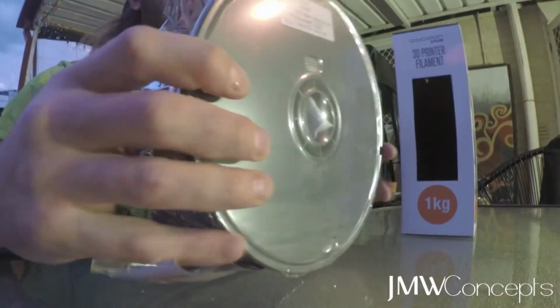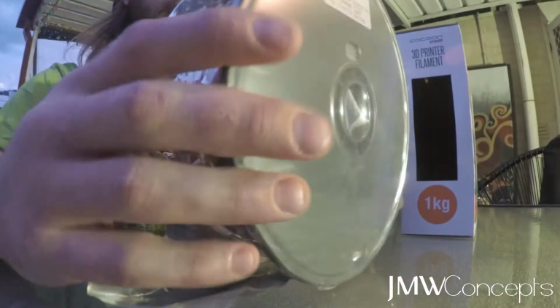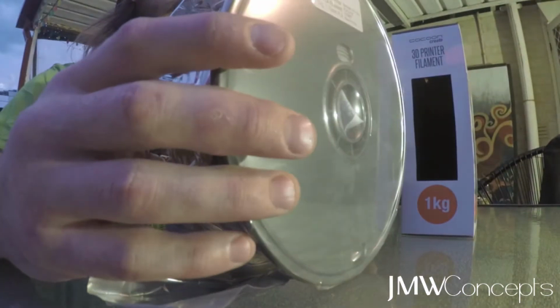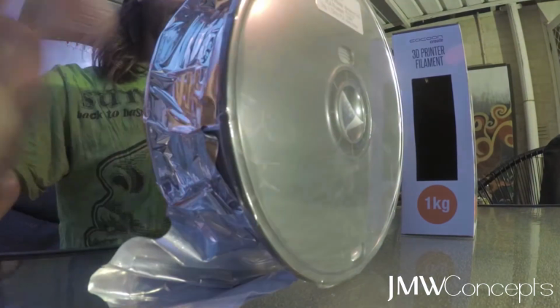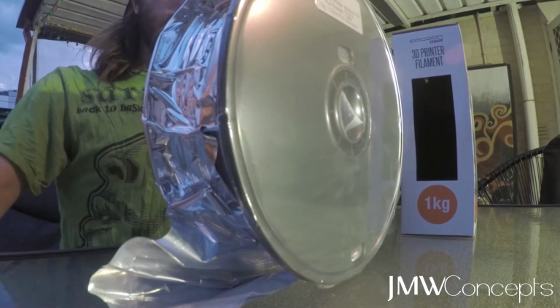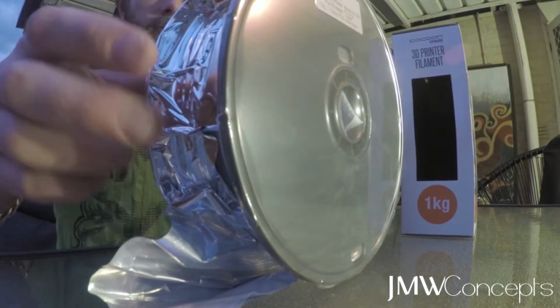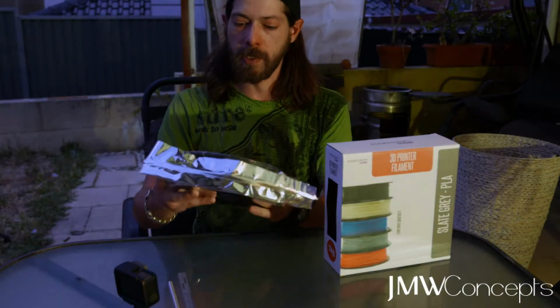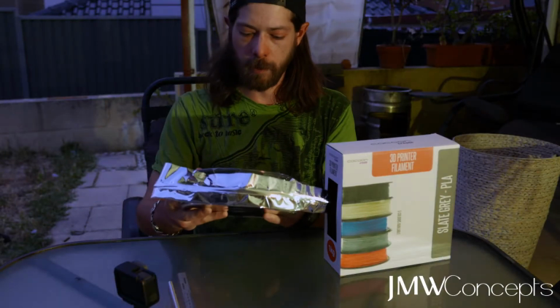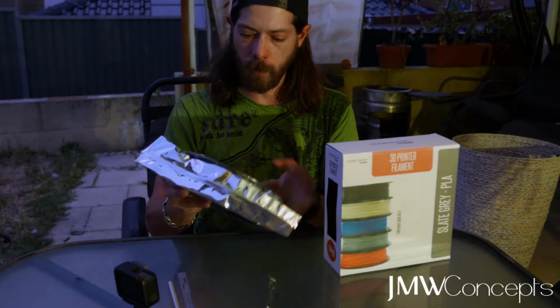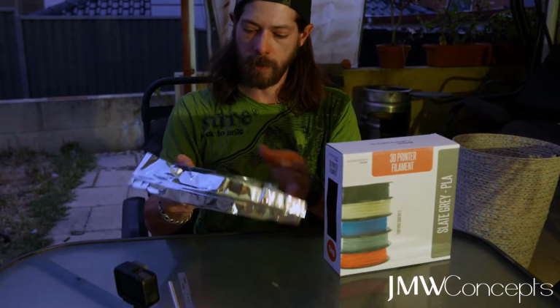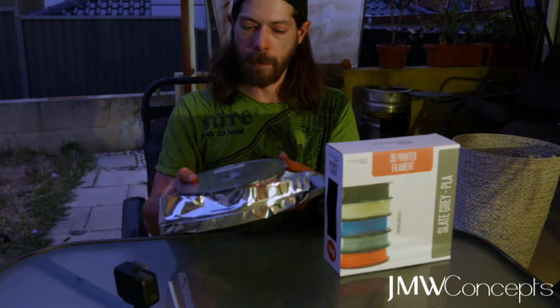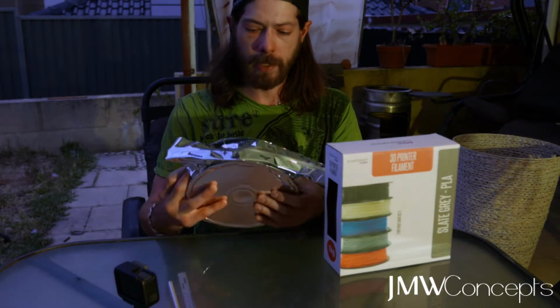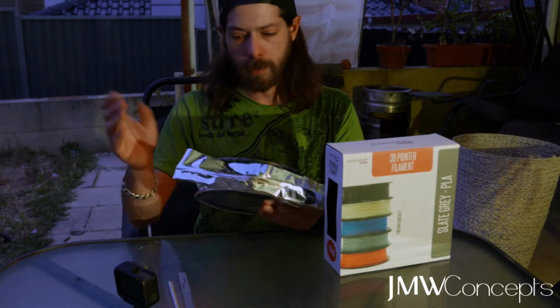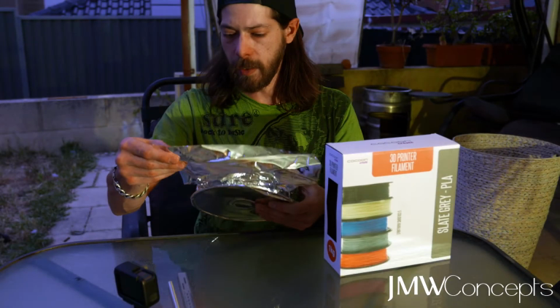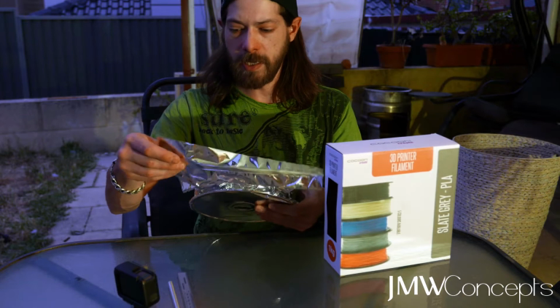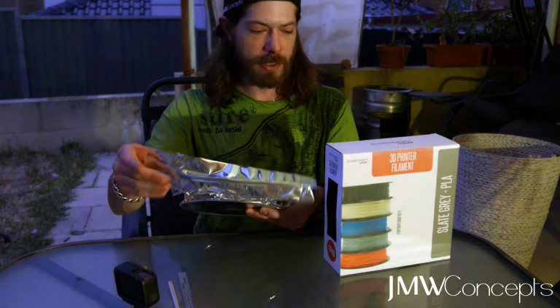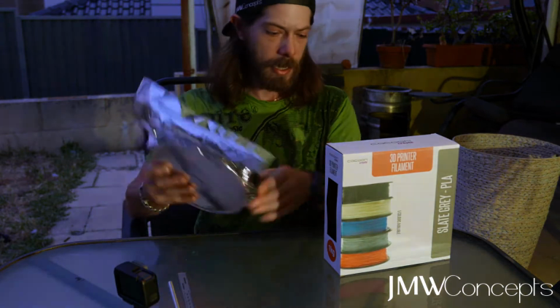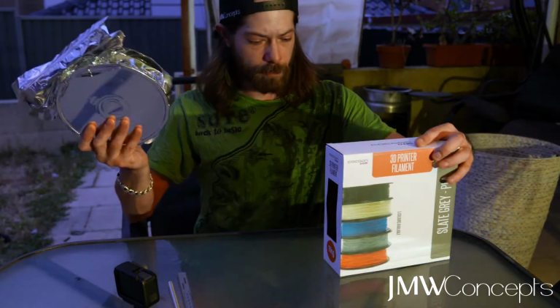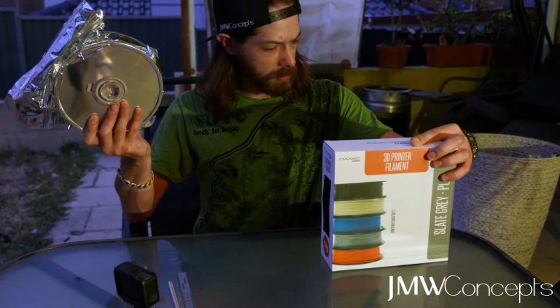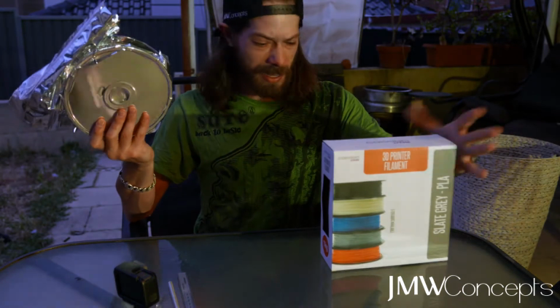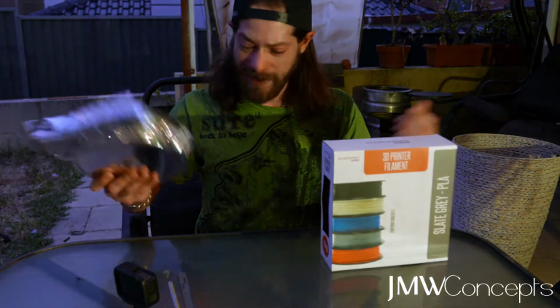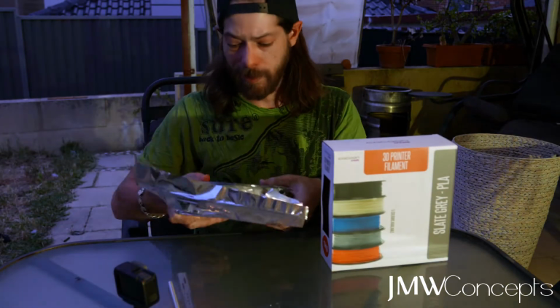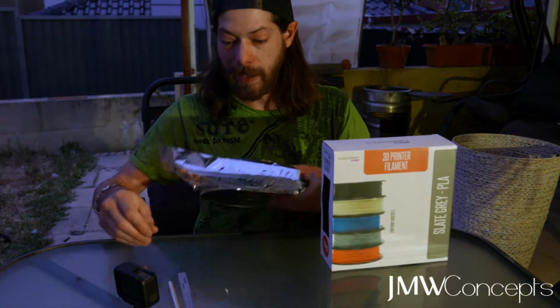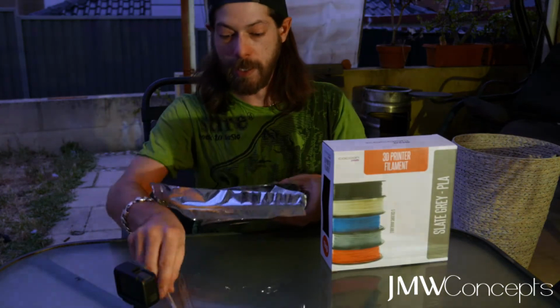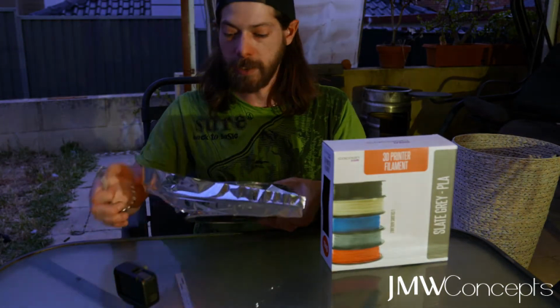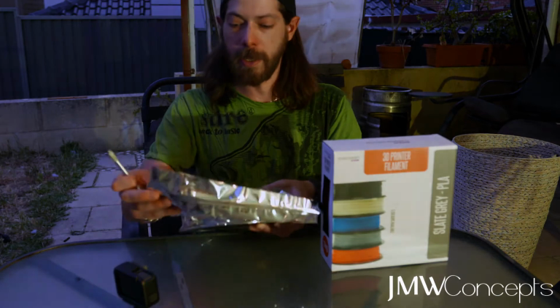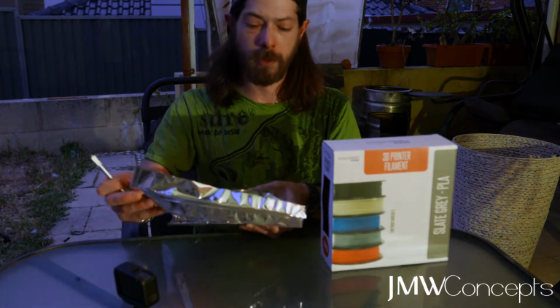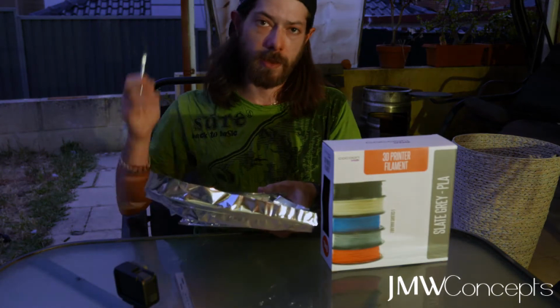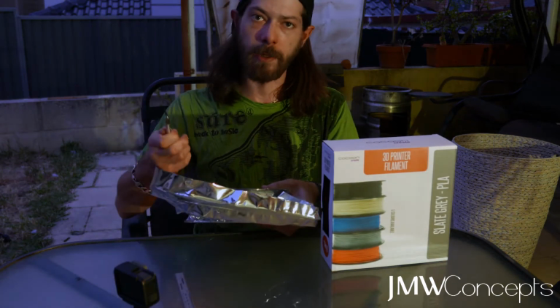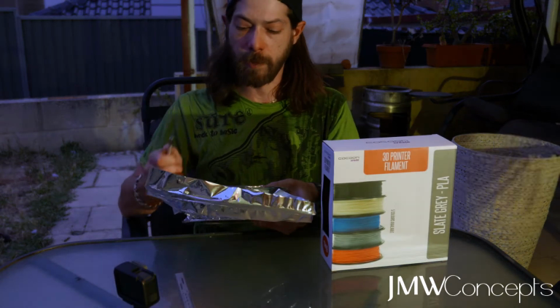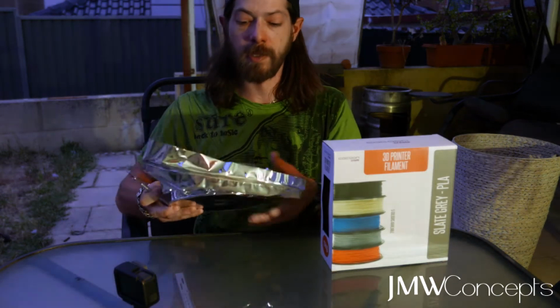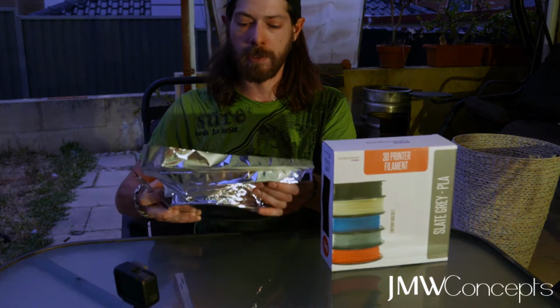All pretty standard stuff. We've got it nicely vacuum sealed with a little silica pack in there, which is good to see. Pretty standard as I say. The box is nicely coloured, nothing to complain about yet. So let's get her open, check dimensional accuracy, then we'll run a little benchy print and see what she looks like.